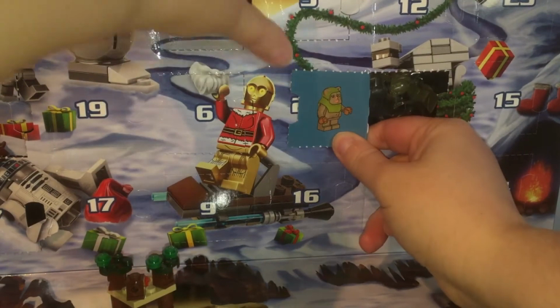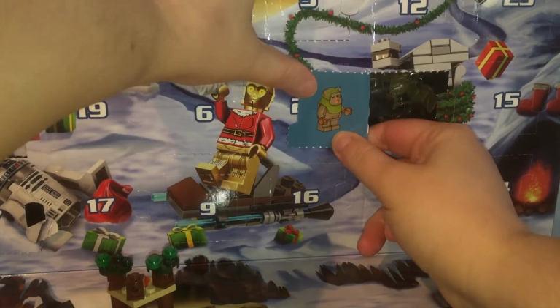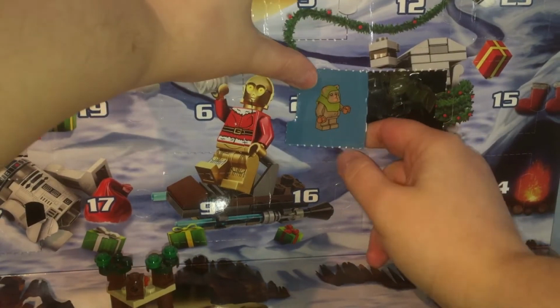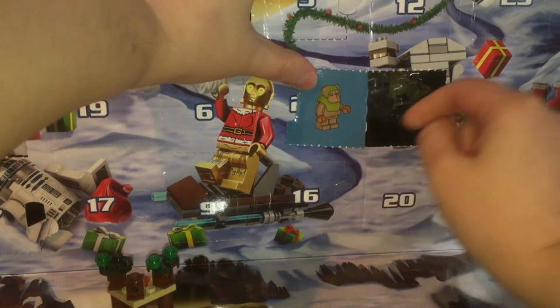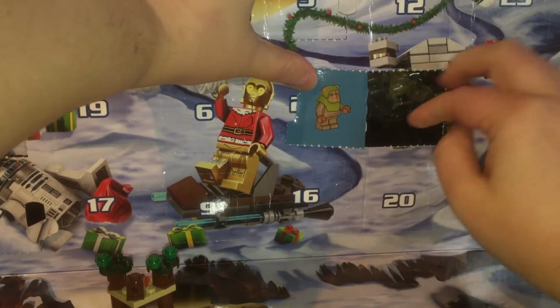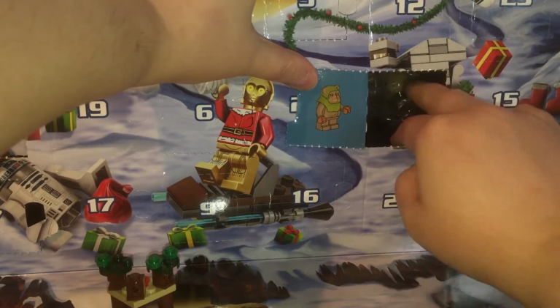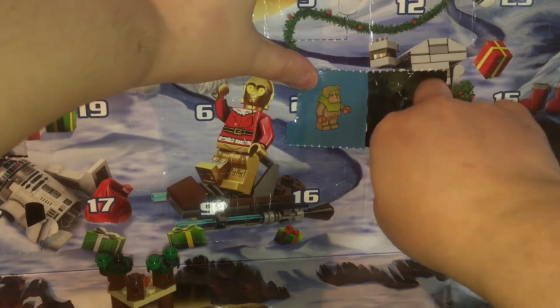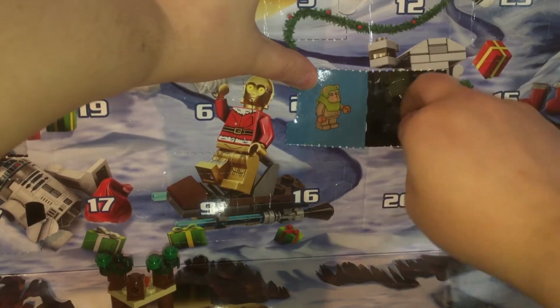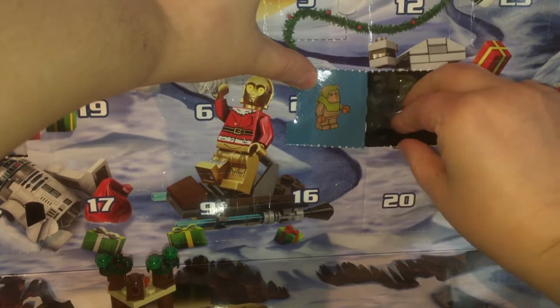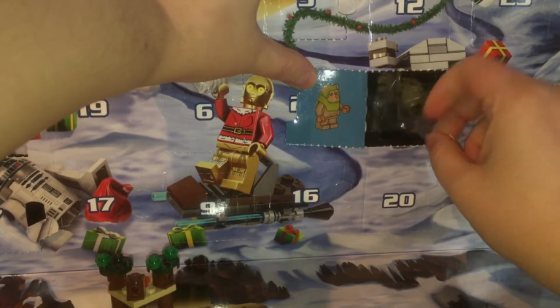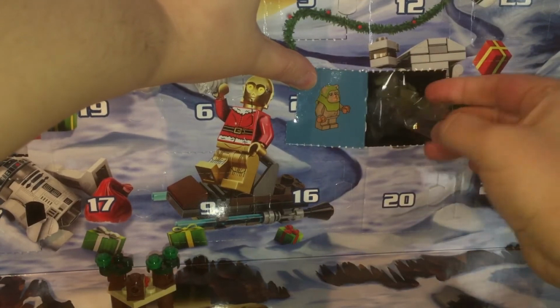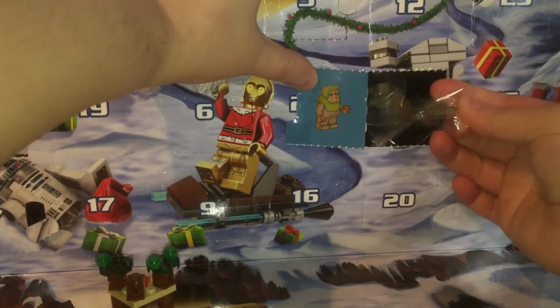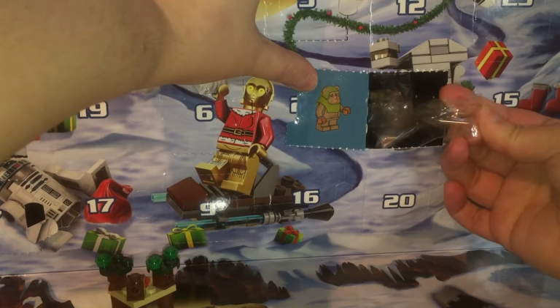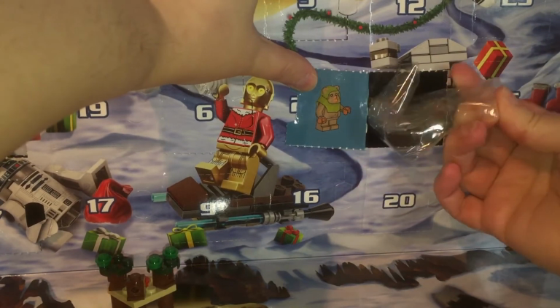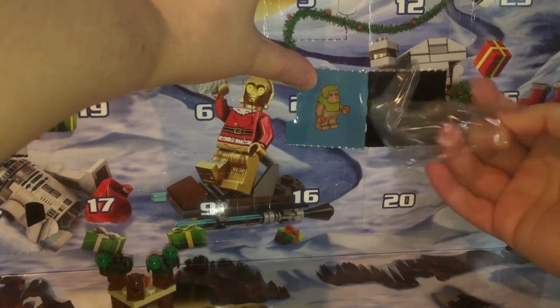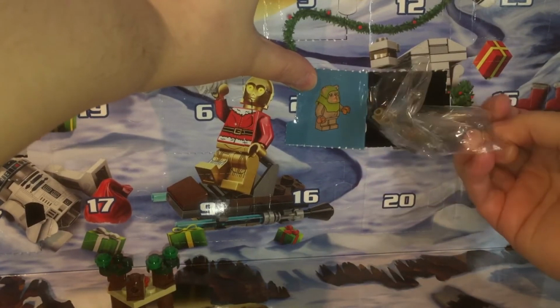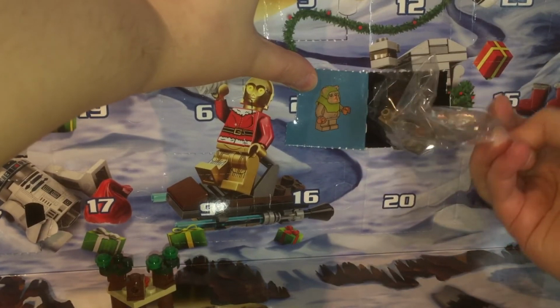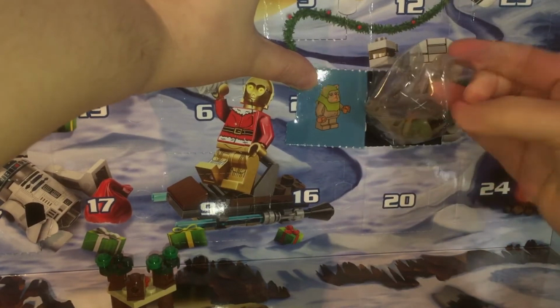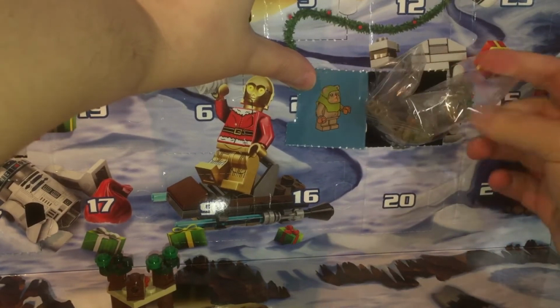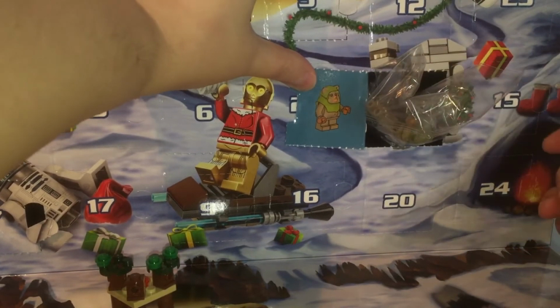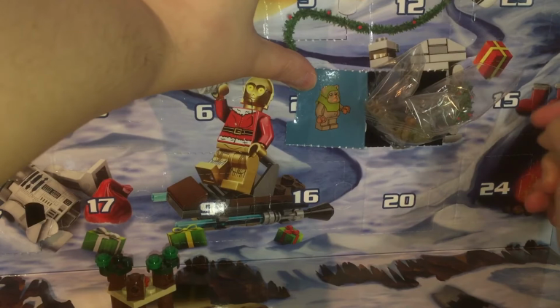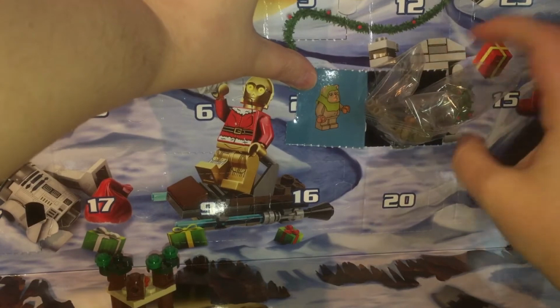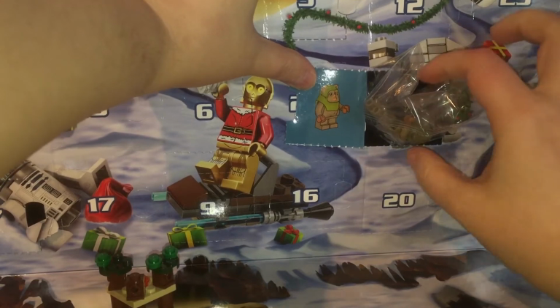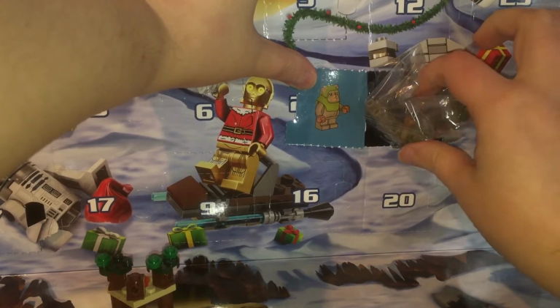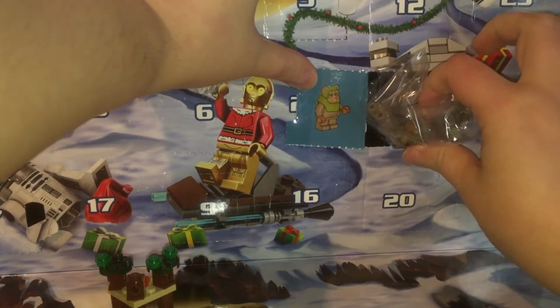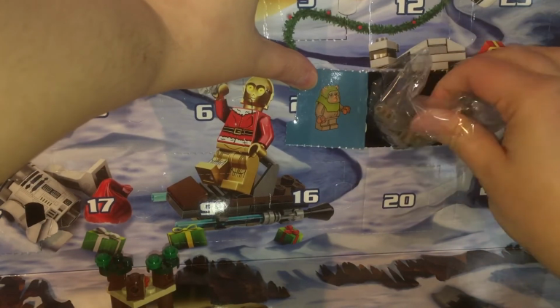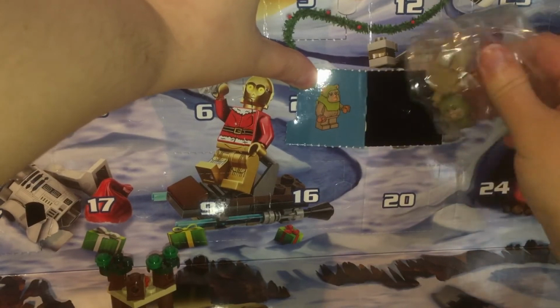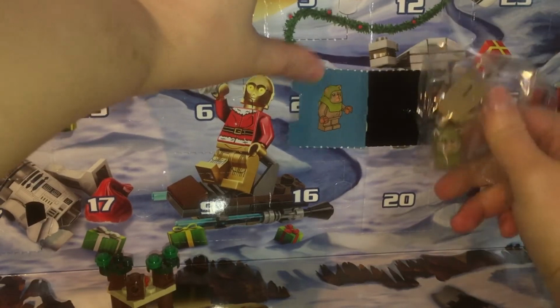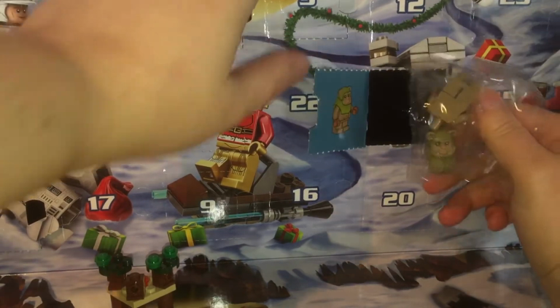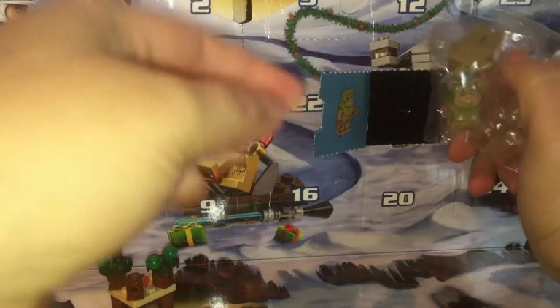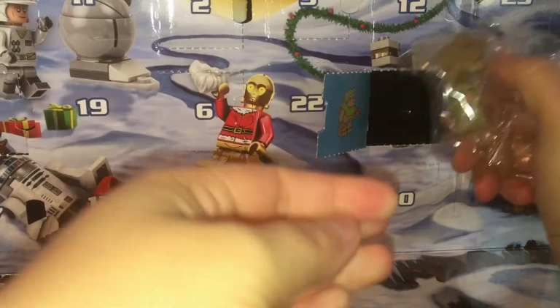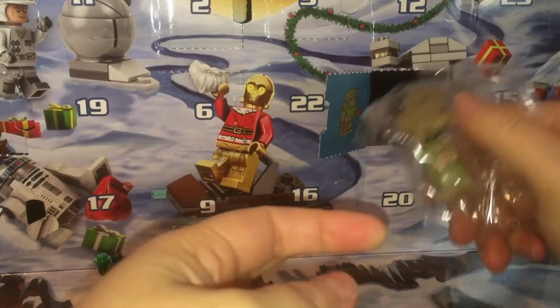It's a little Ewok! Oh, cute! Don't tell my husband though — he doesn't like Ewoks. I don't know why.